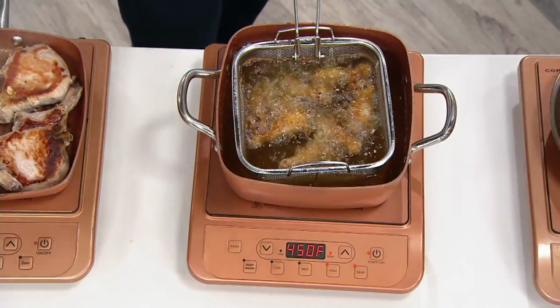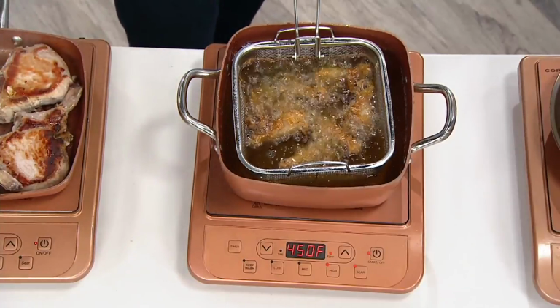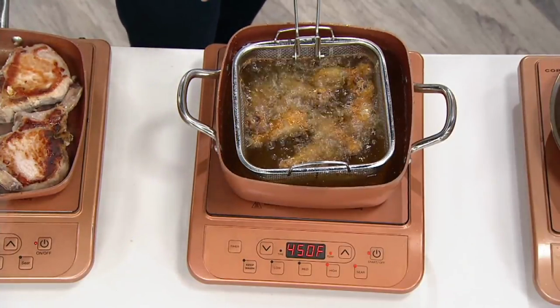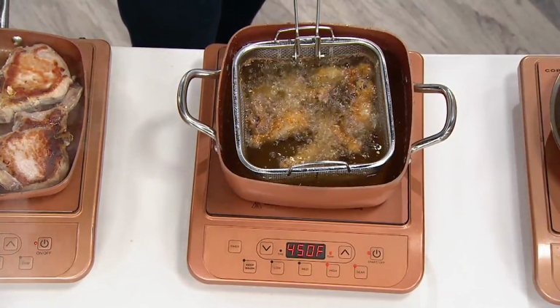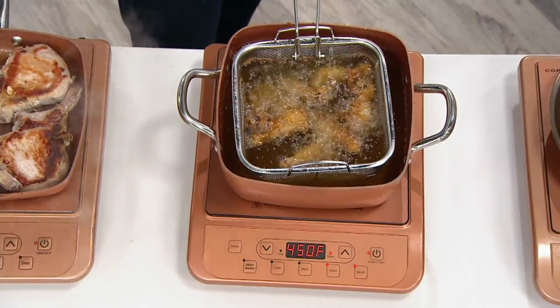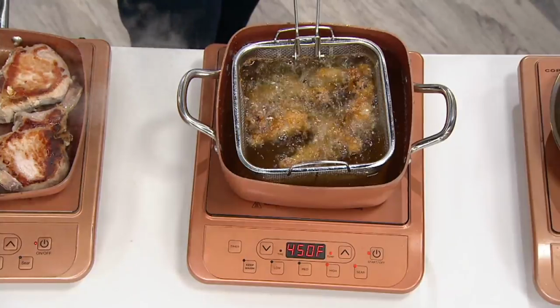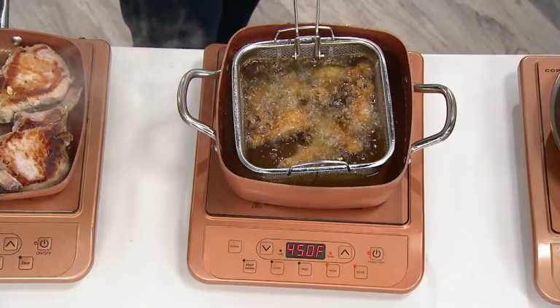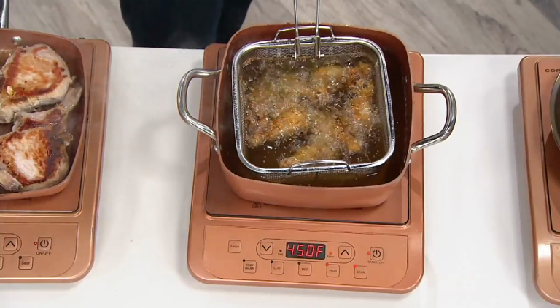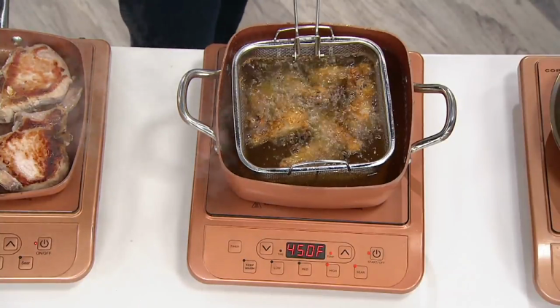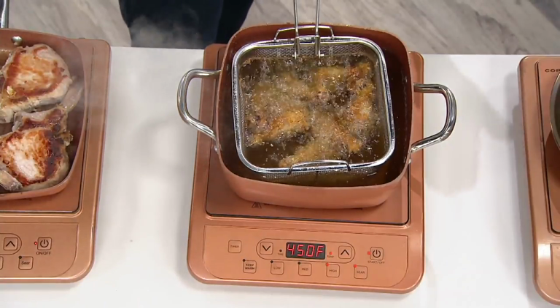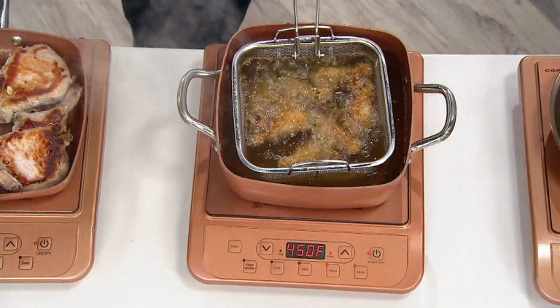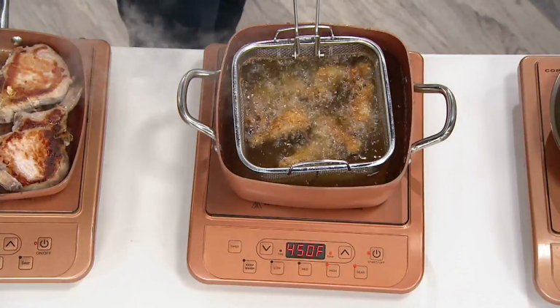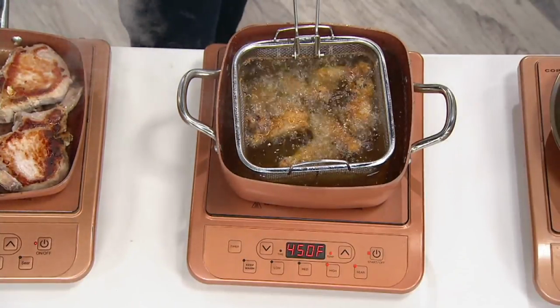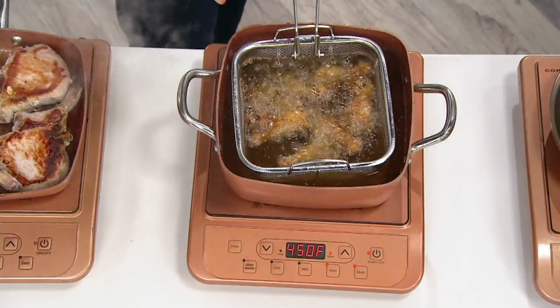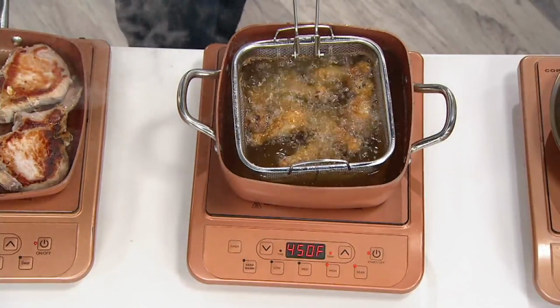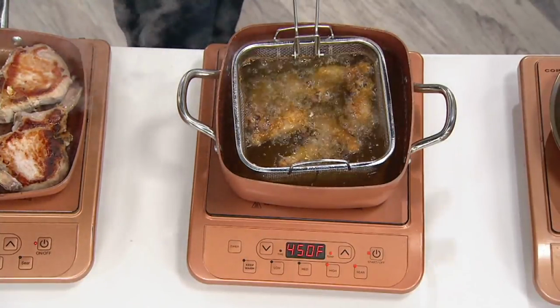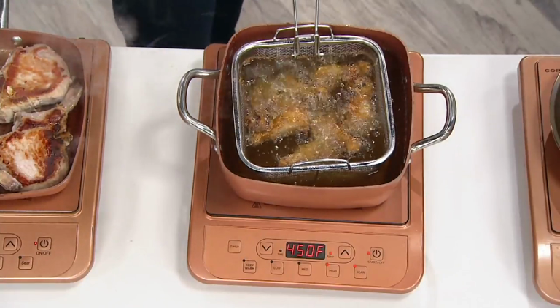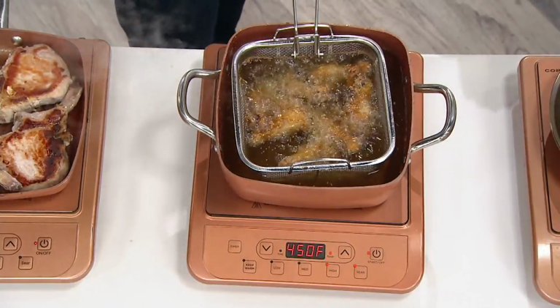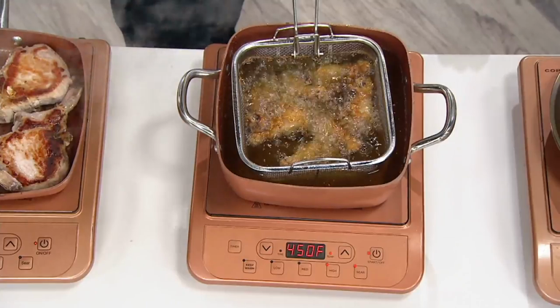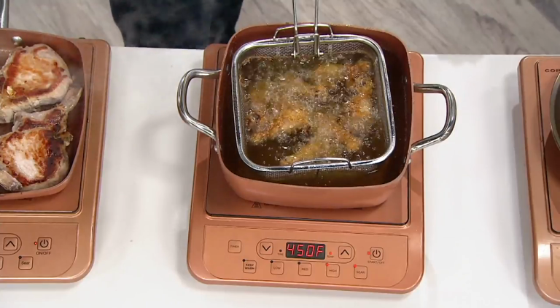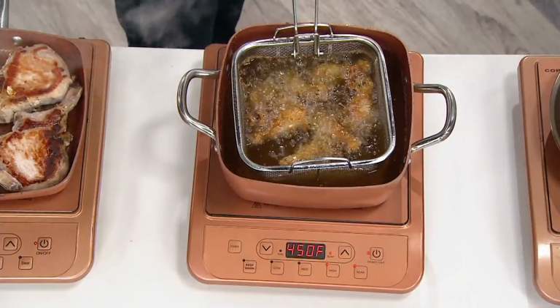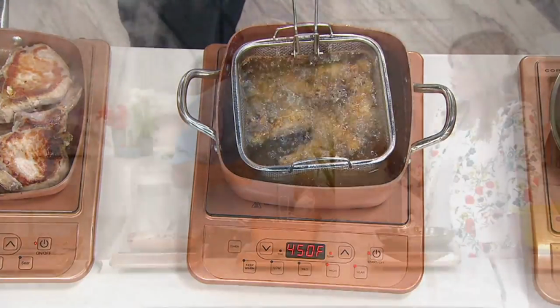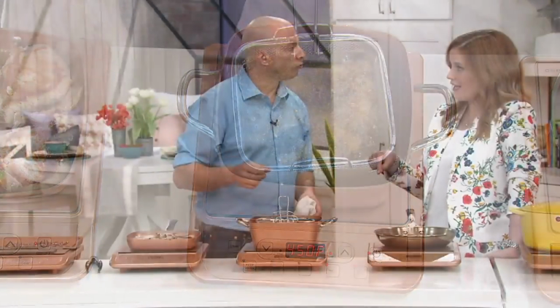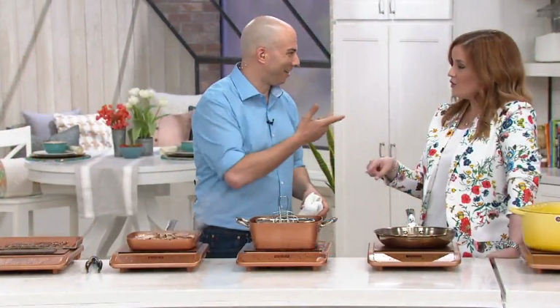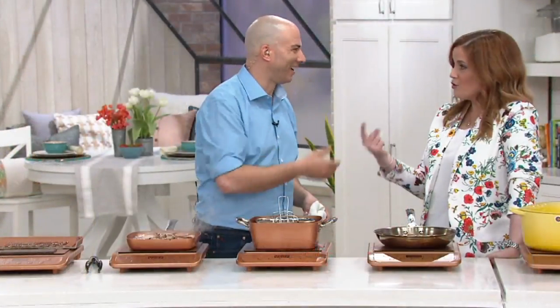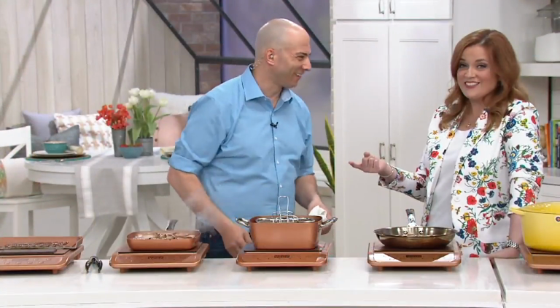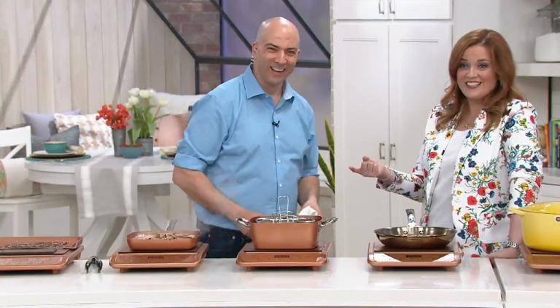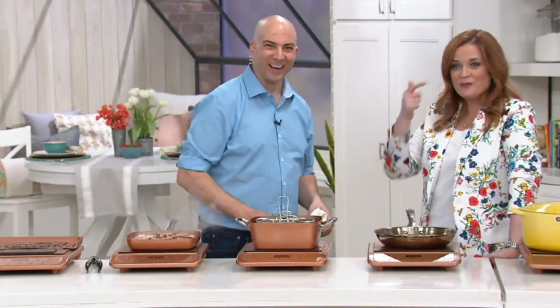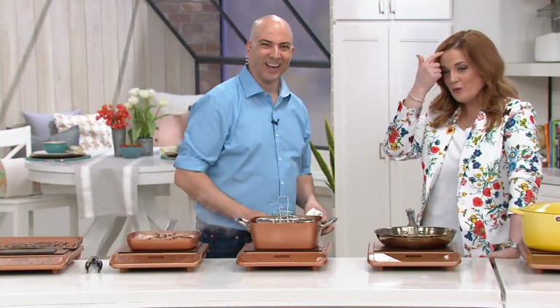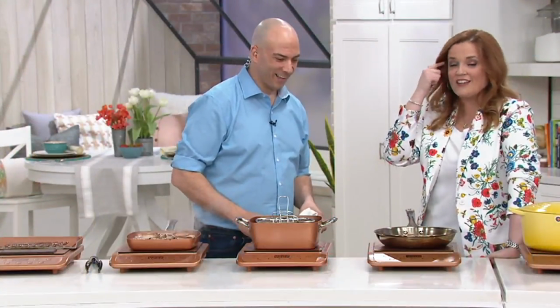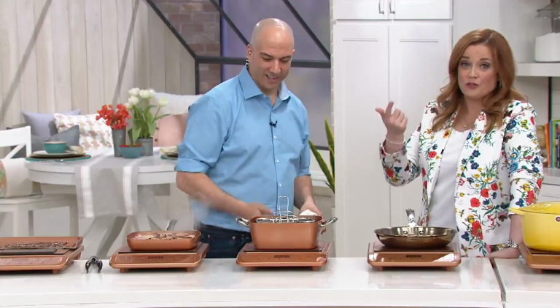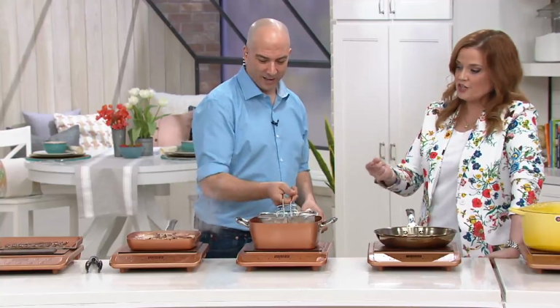Europeans are good cooks — and I lived there for a long time. I had gotten so used to induction cooking that I had to get used to gas cooking all over again when I moved back to the States.